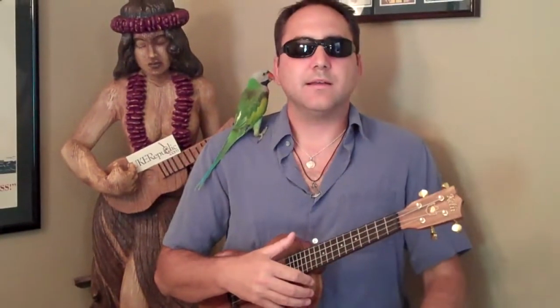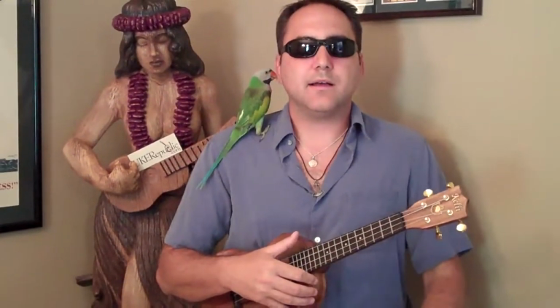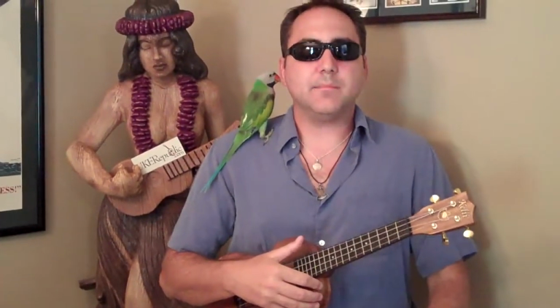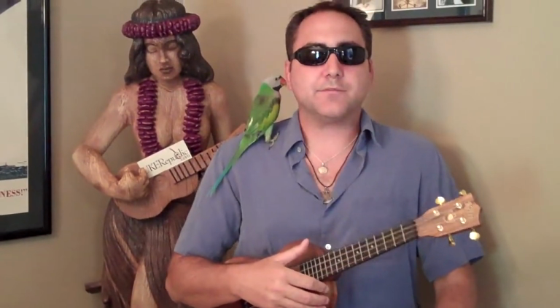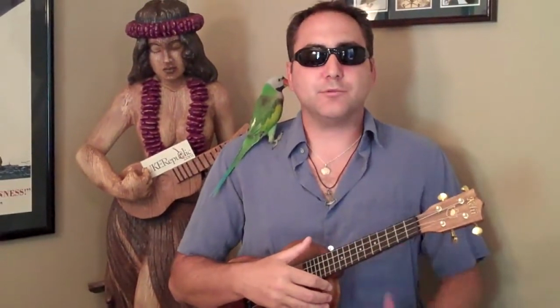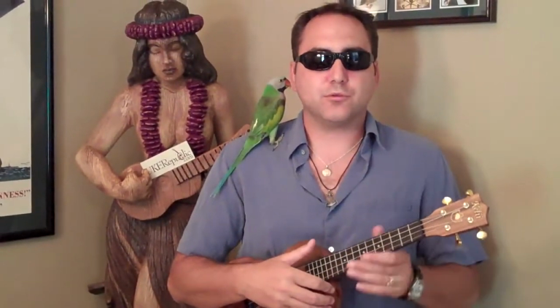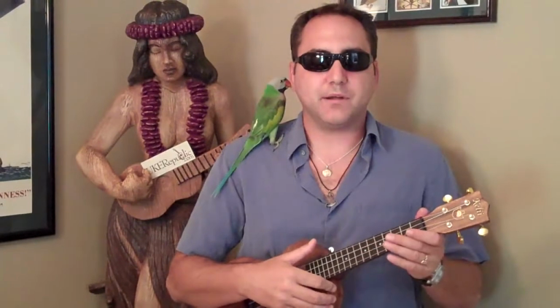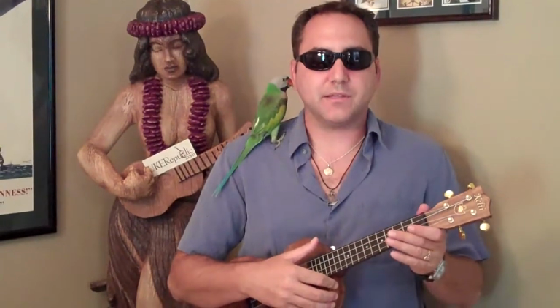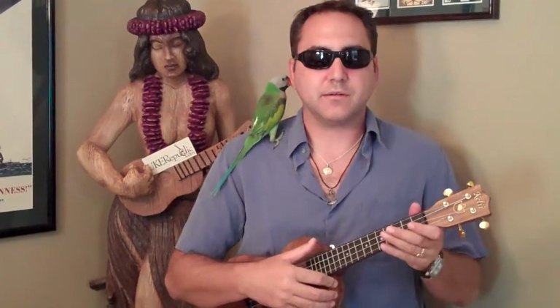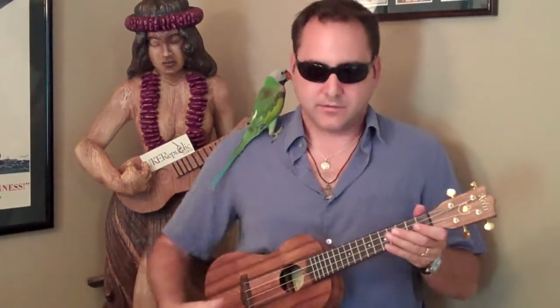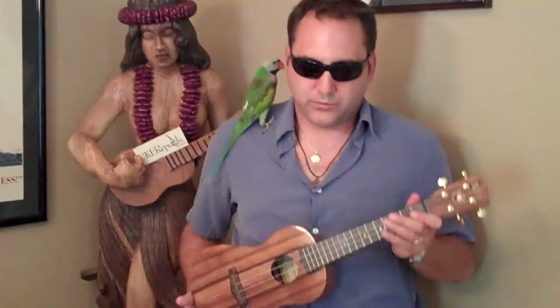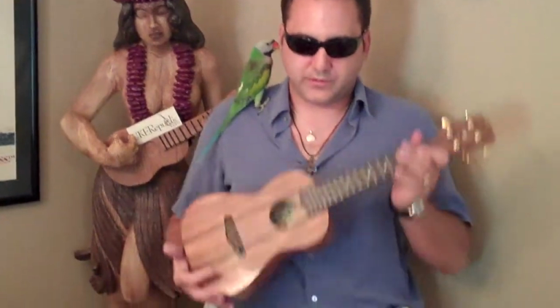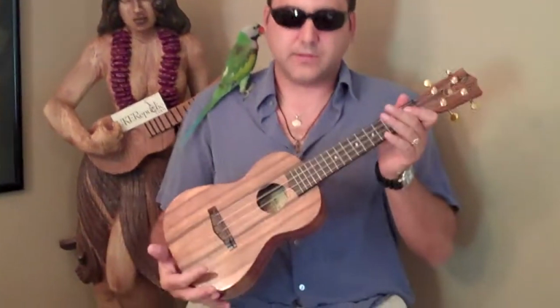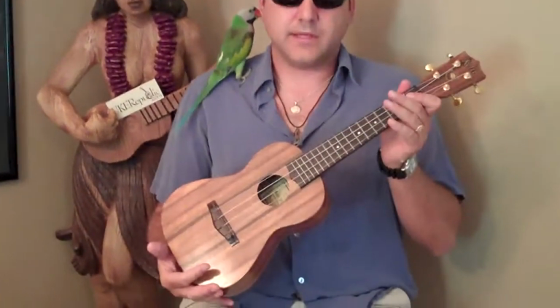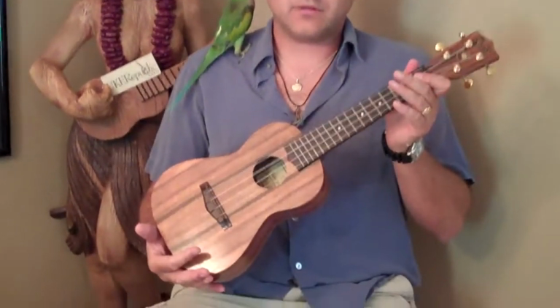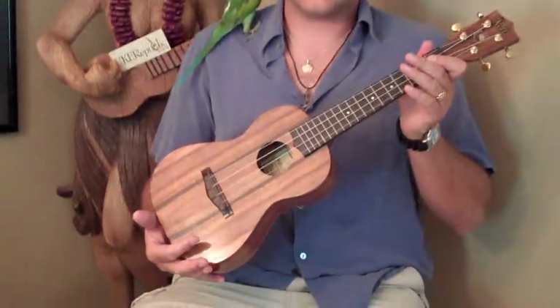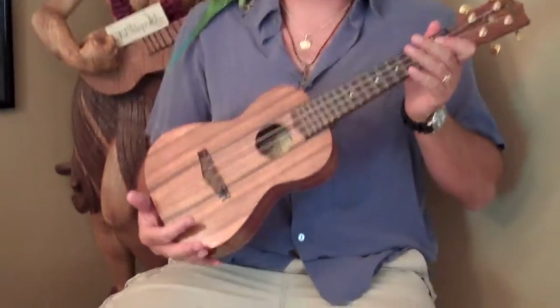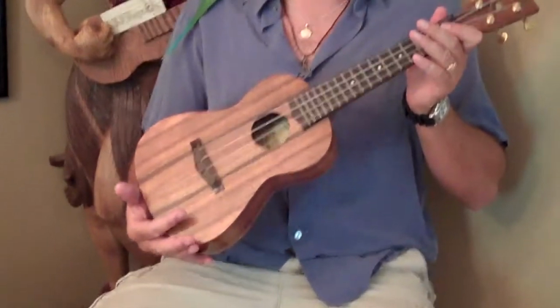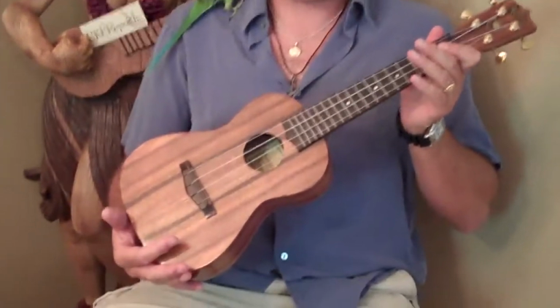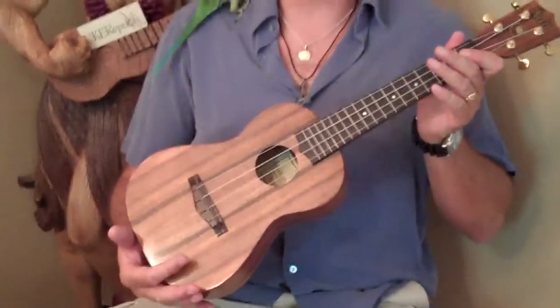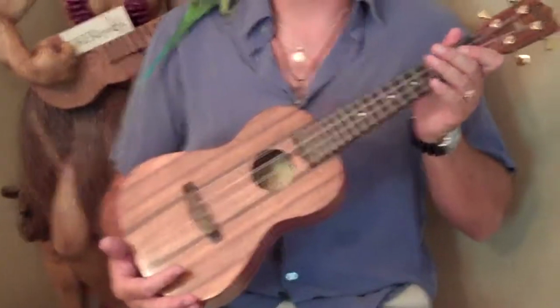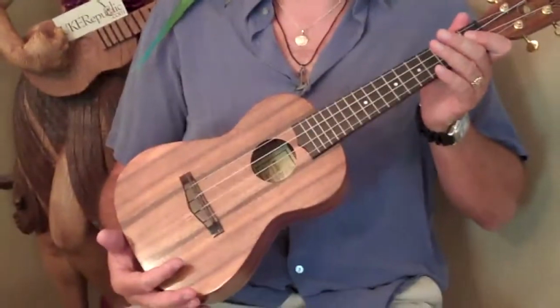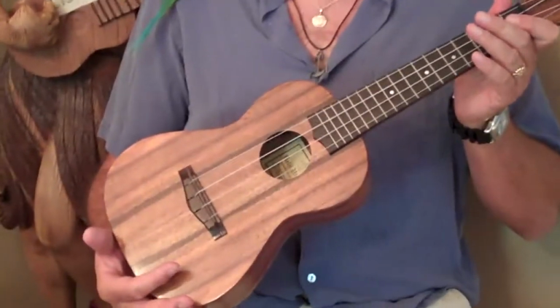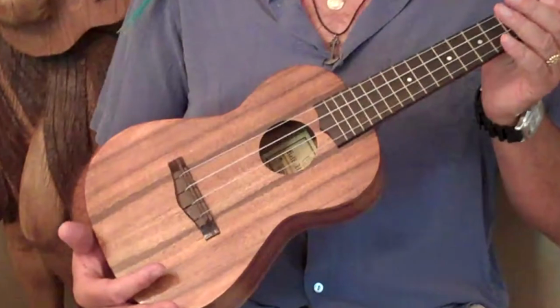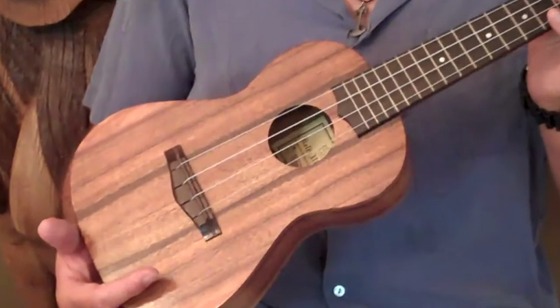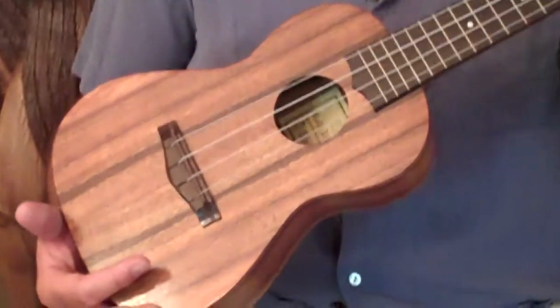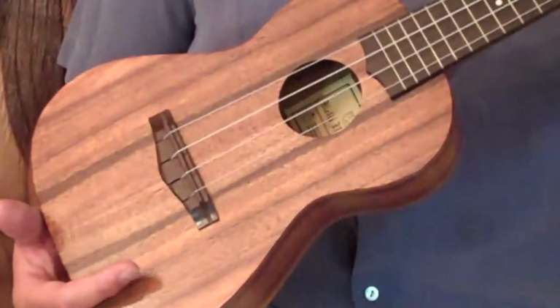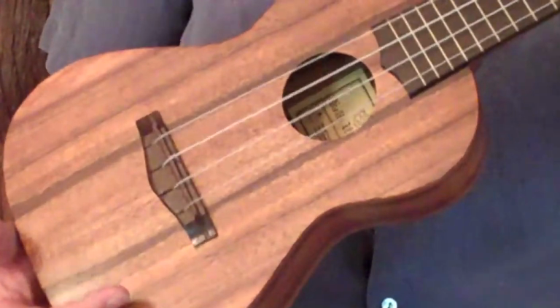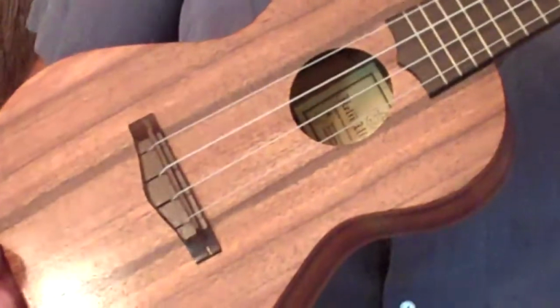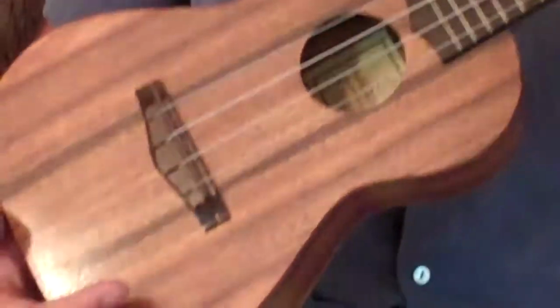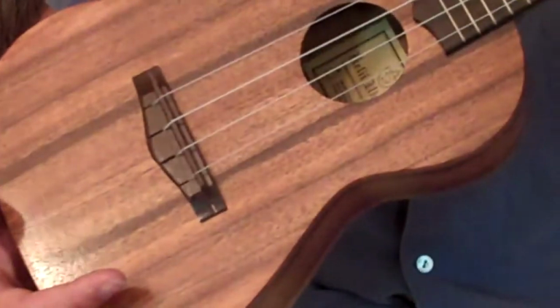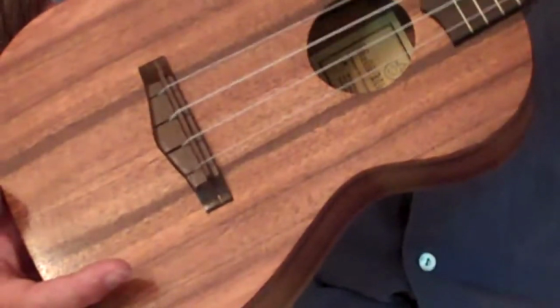Hi, Mike from New York Republic here with an all-solid Hawaiian Koa Kali'i concert. This is the Gold Series.